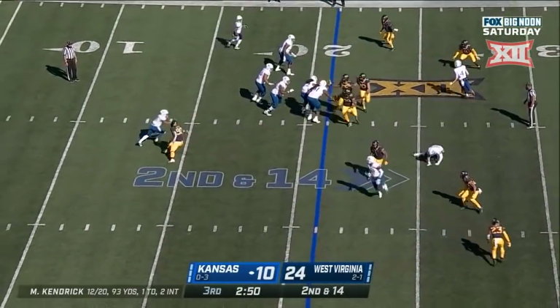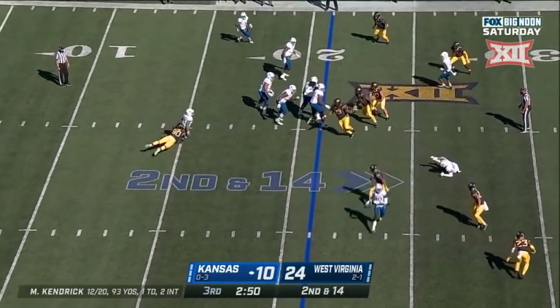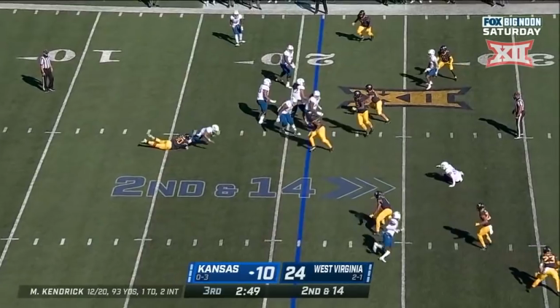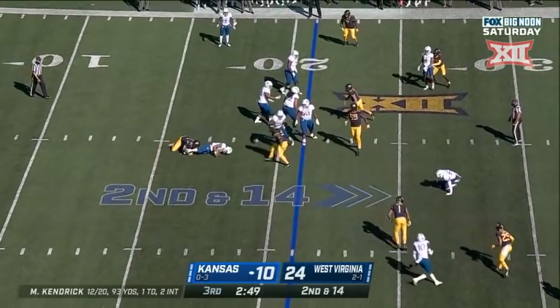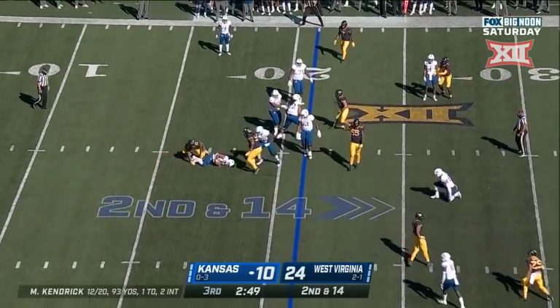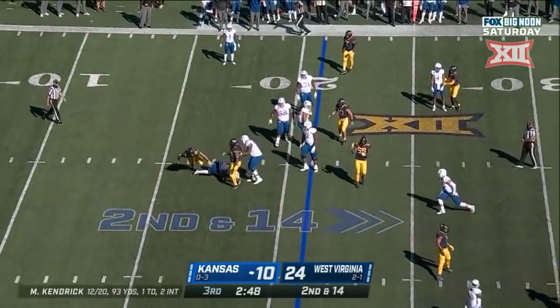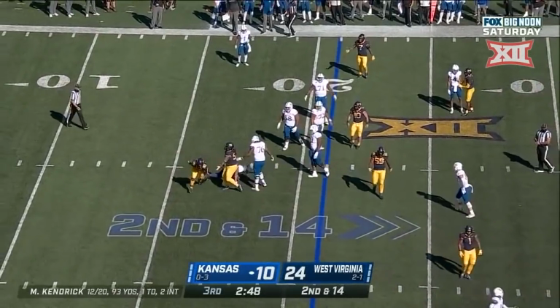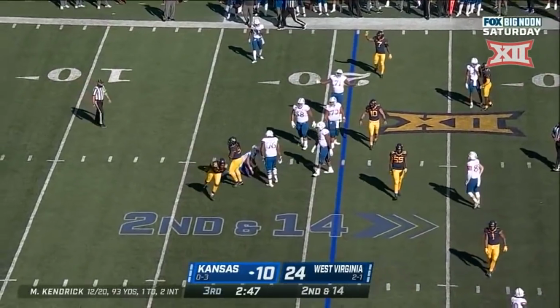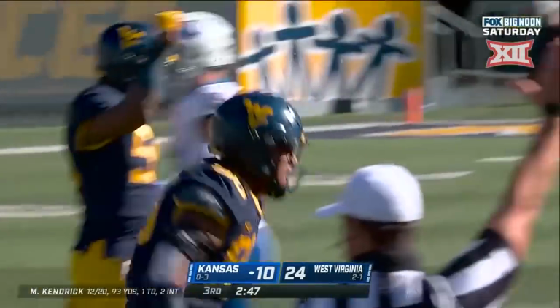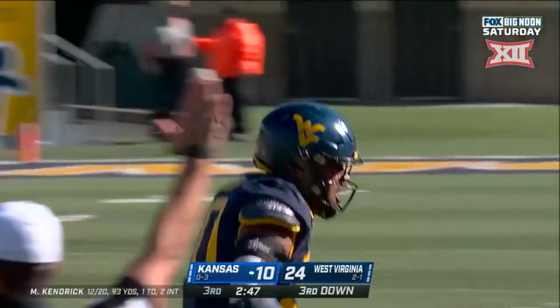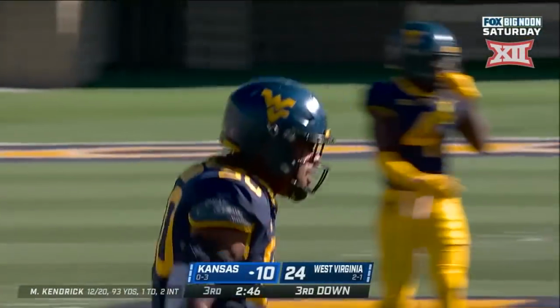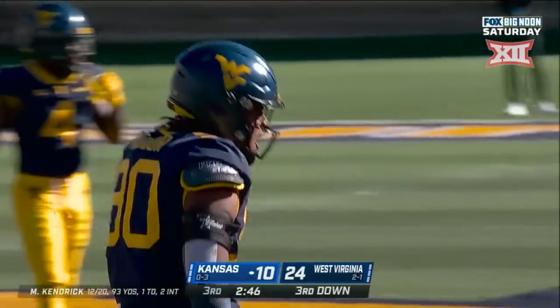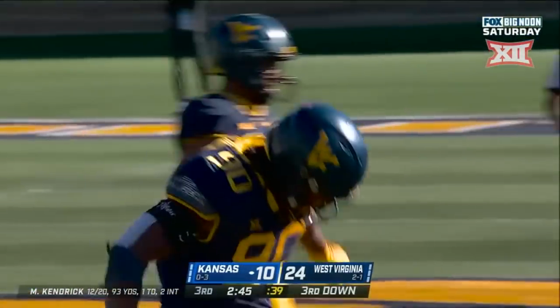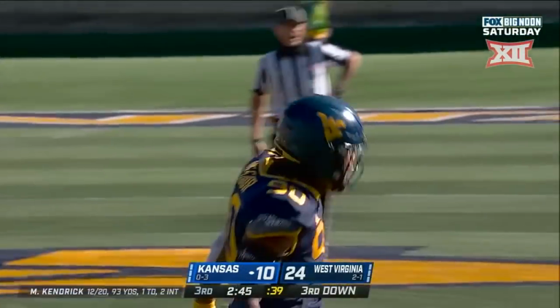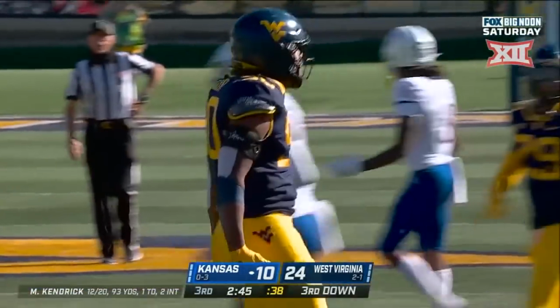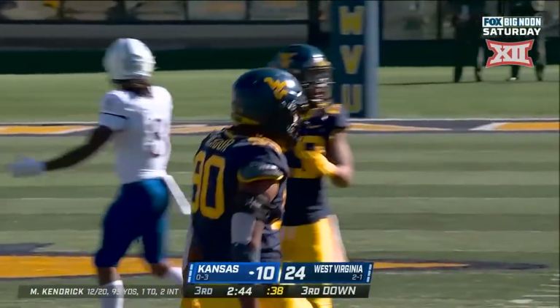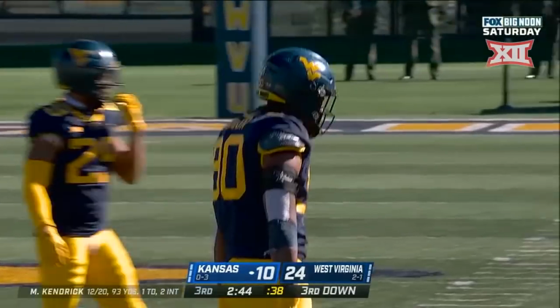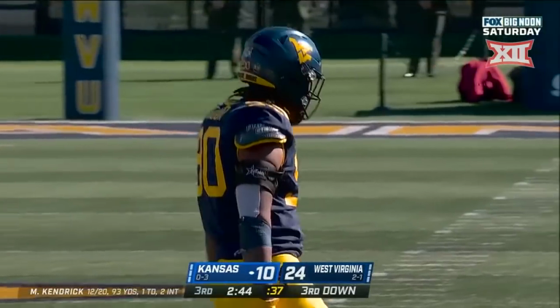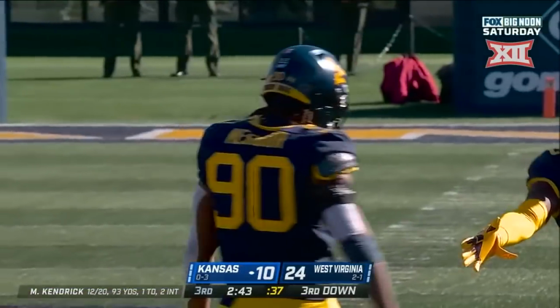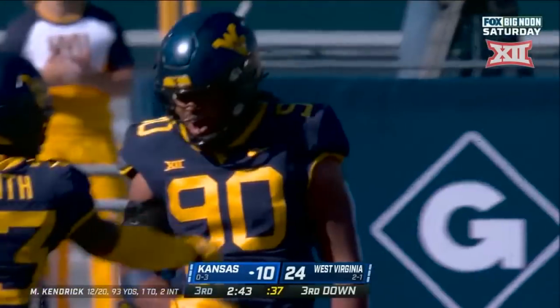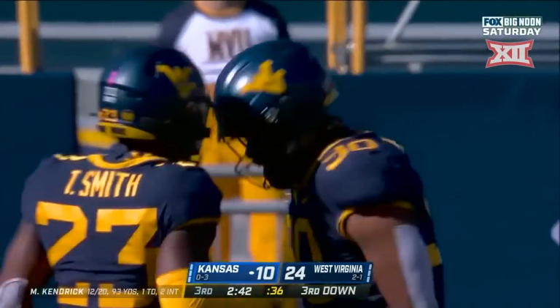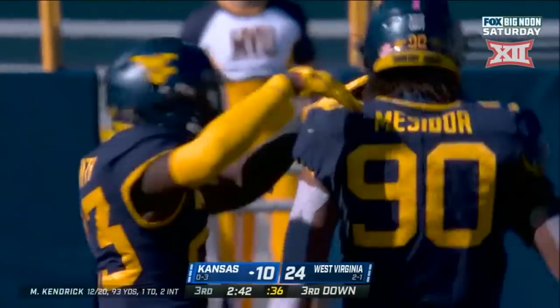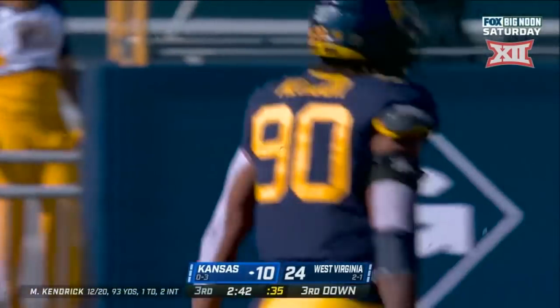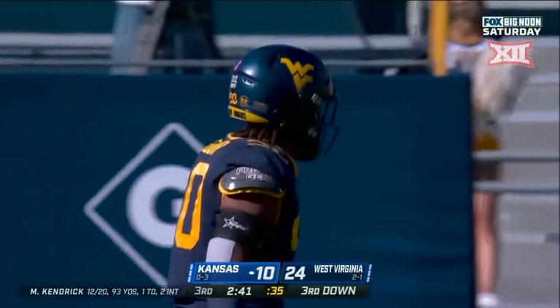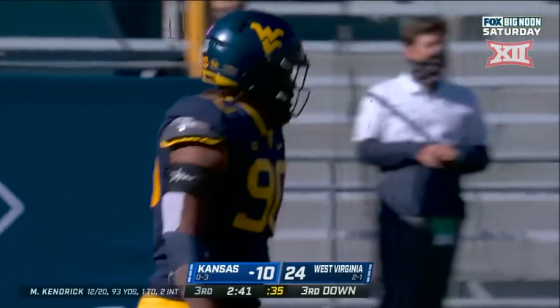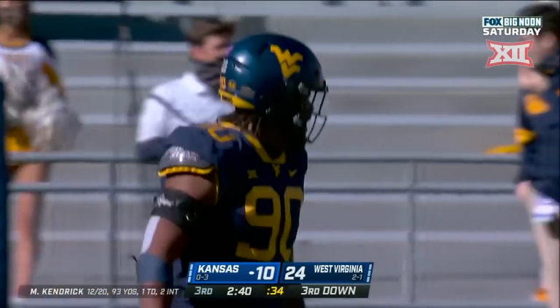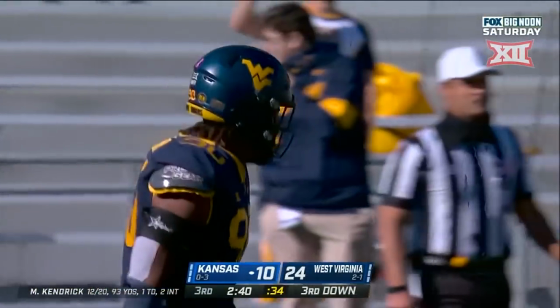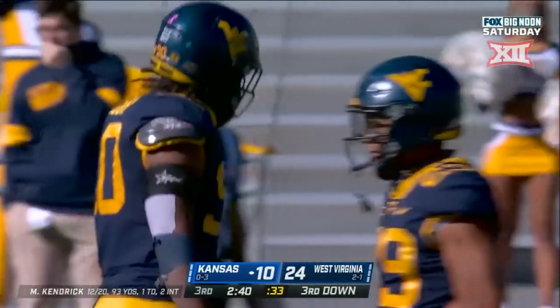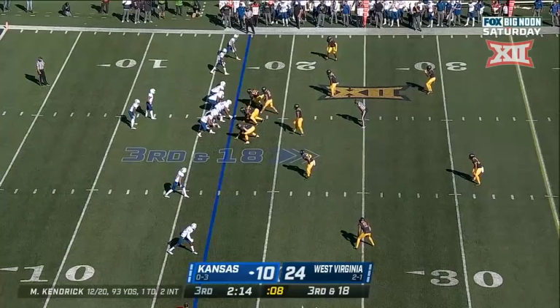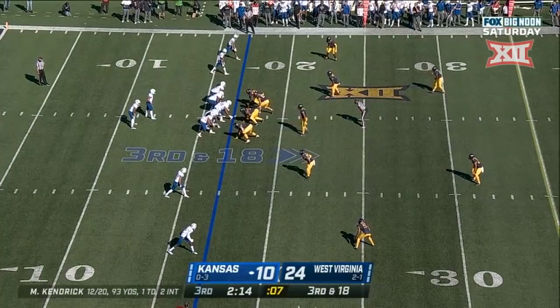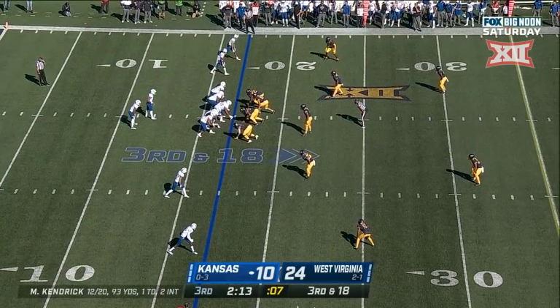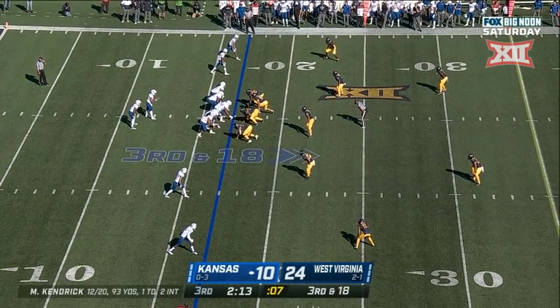Kendrick again bottled up and sacked by Akheem Mesidor. Mesidor has had sacks in back-to-back weeks. Remember, this kid is a true freshman. Third down and 18.